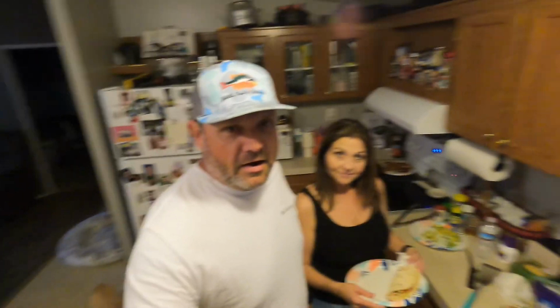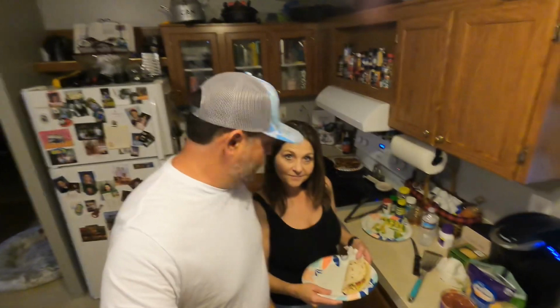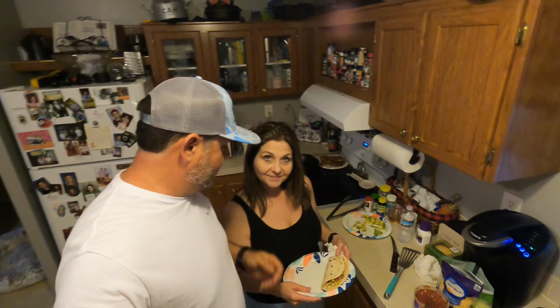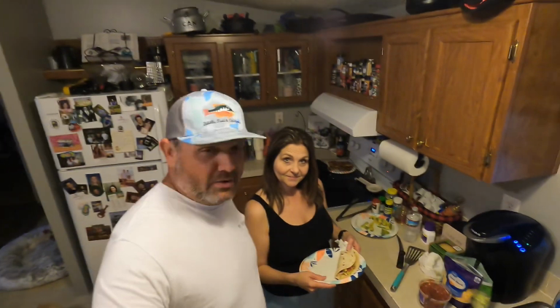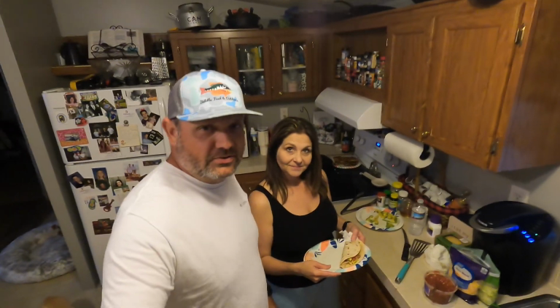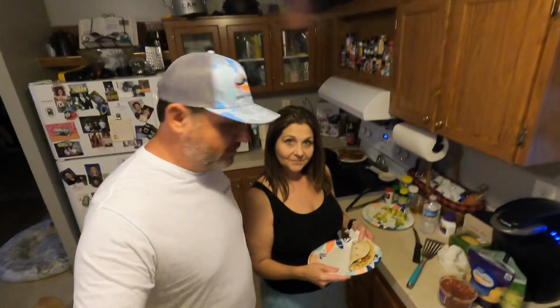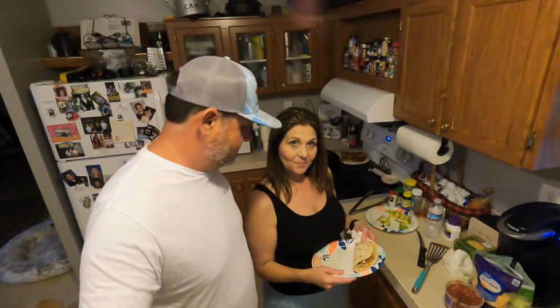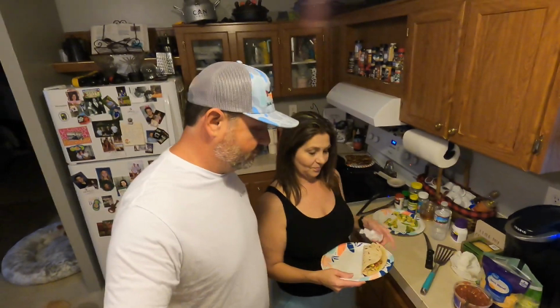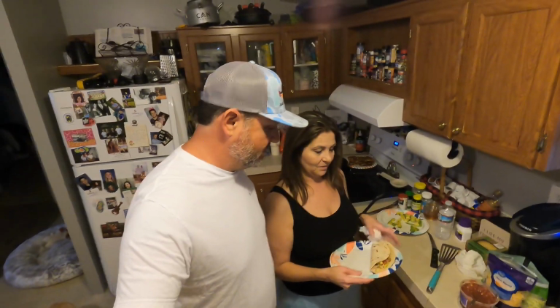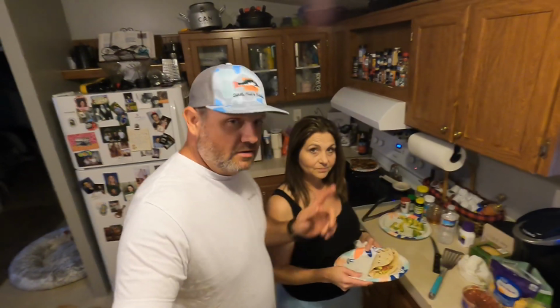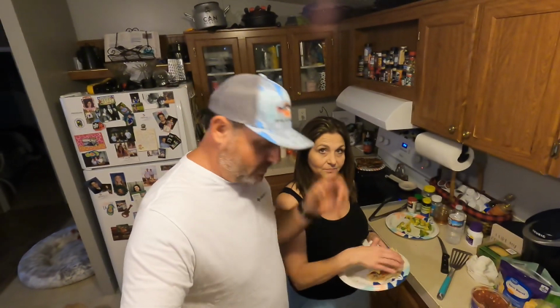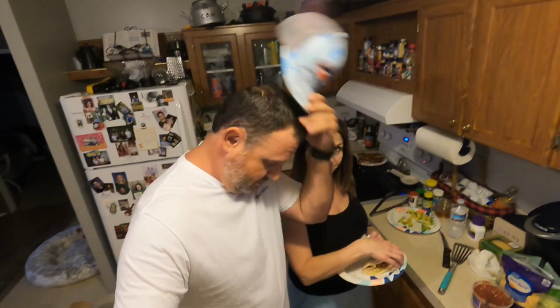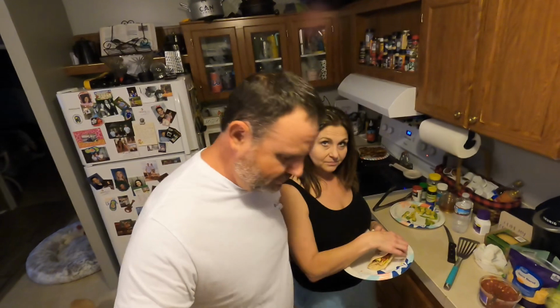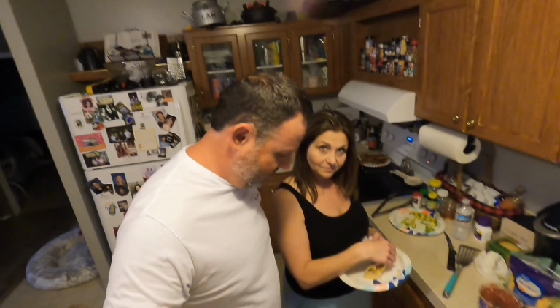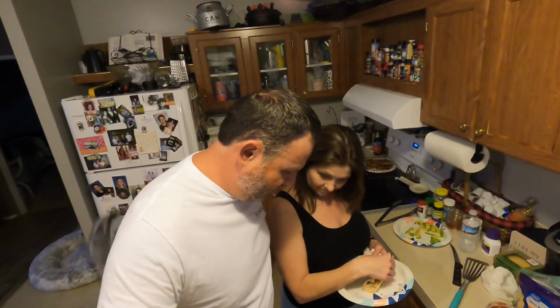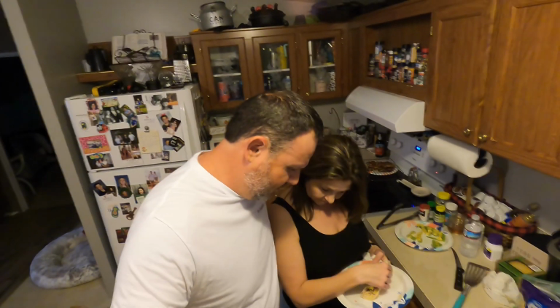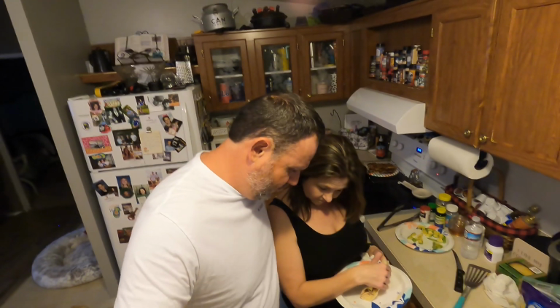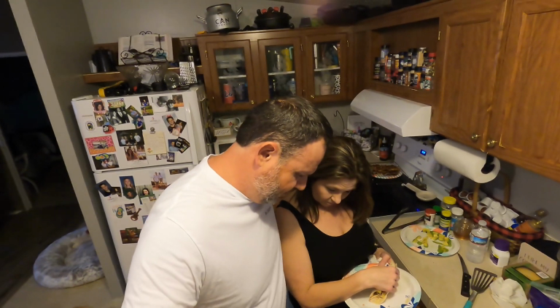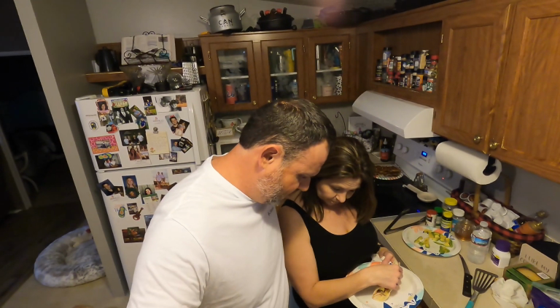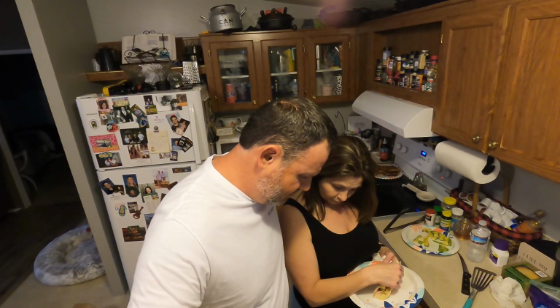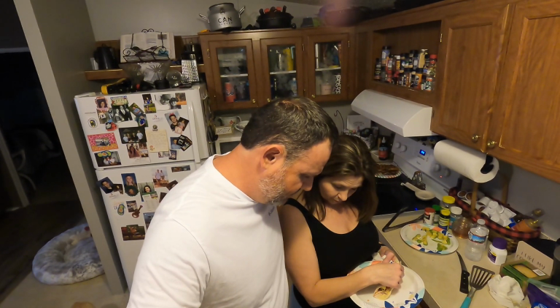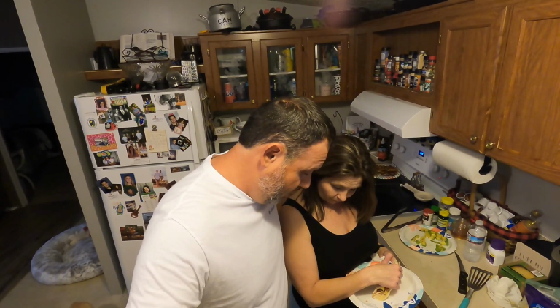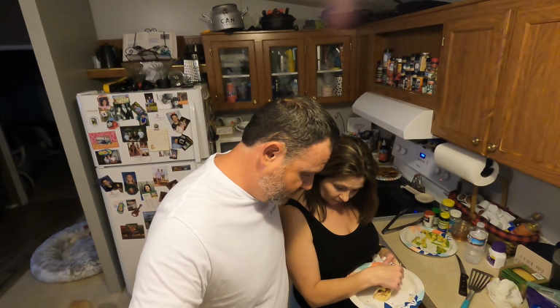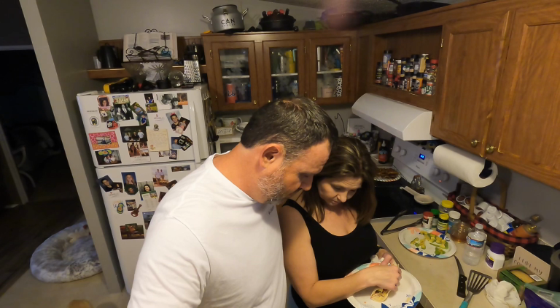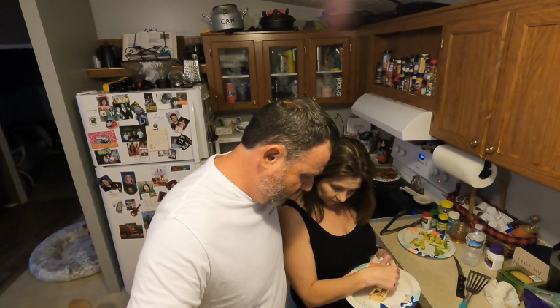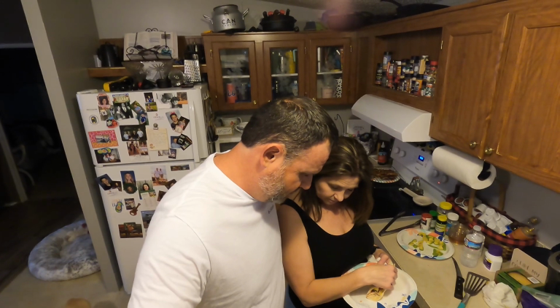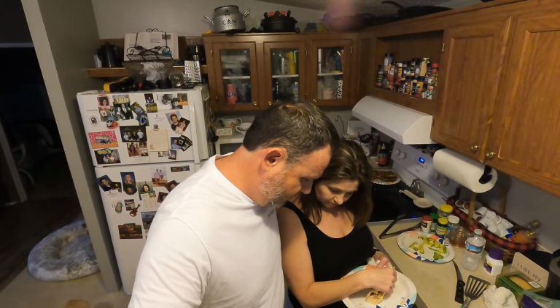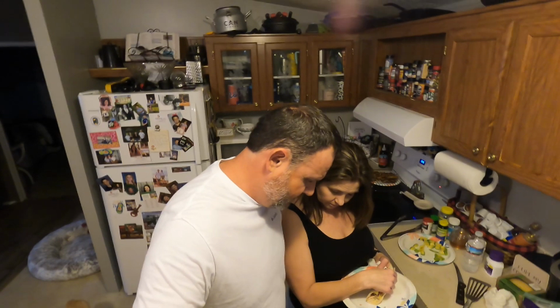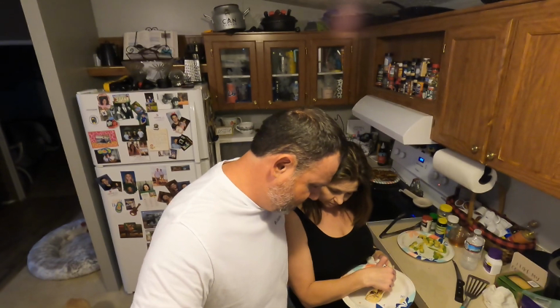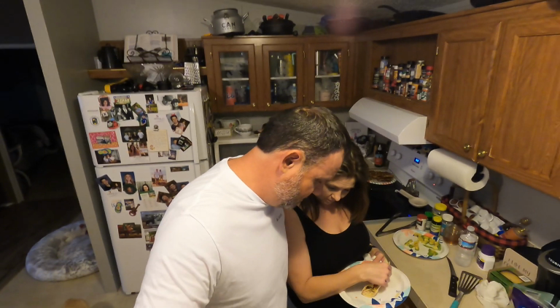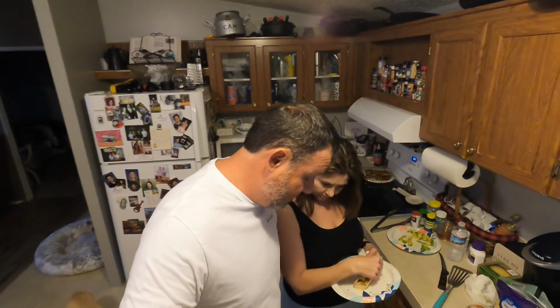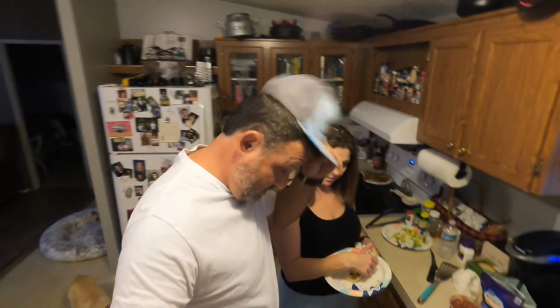I've got my taste tester — my wife here — she's going to give it a taste and see how she likes it. But first, a blessing: Dear Heavenly Father, thank you for the food. Please bless it to our bodies, and please let us continue to love one another and help the ones who need your healing at this time. In Jesus' name we pray, amen.